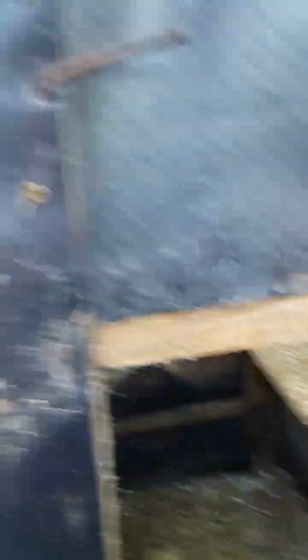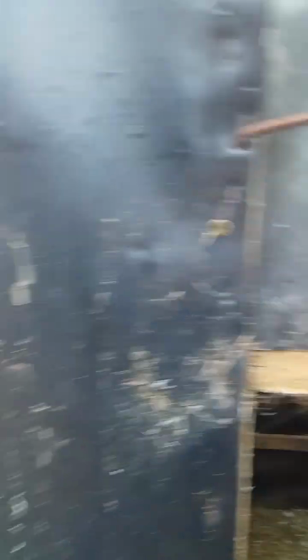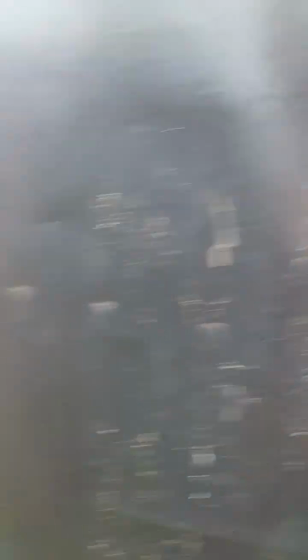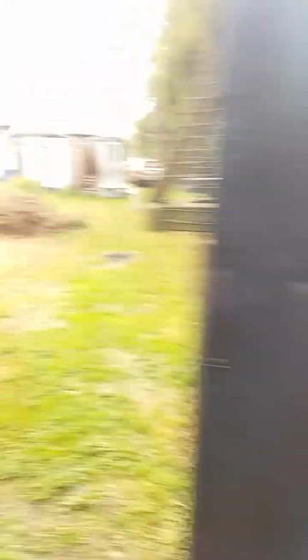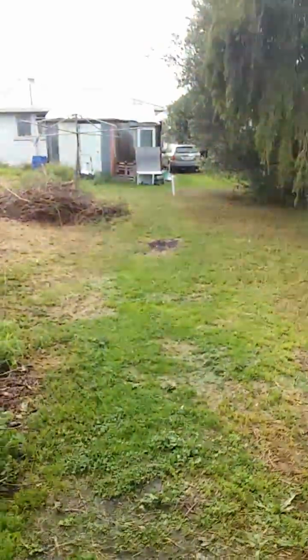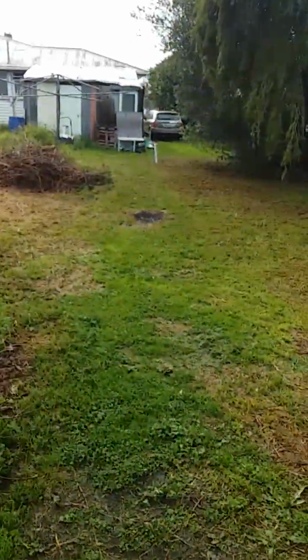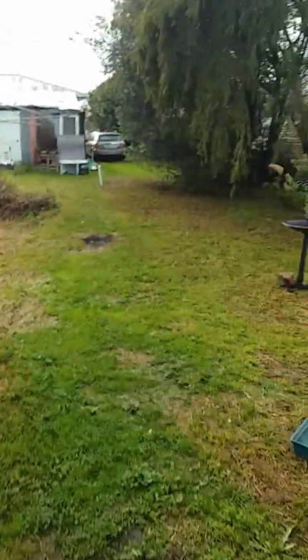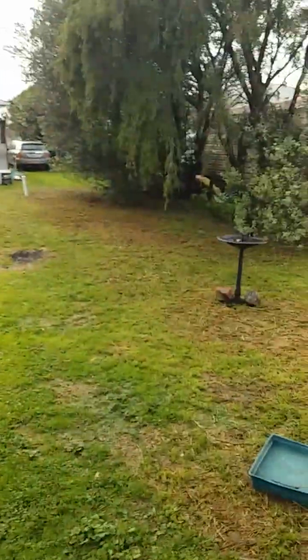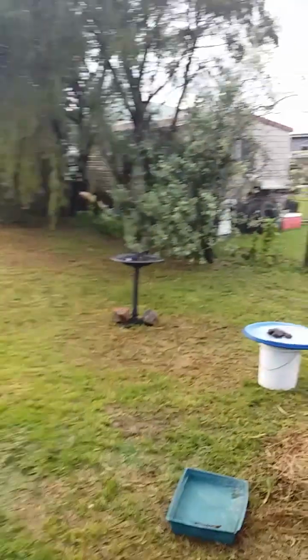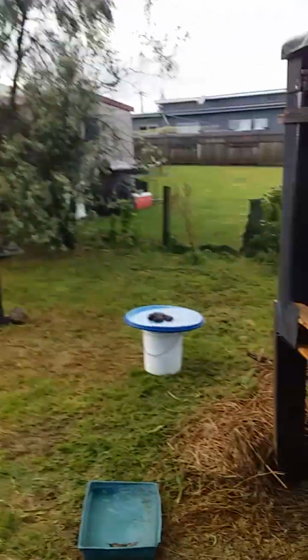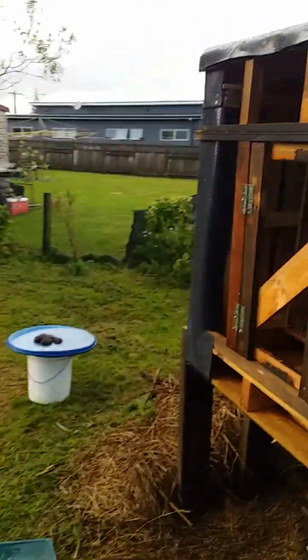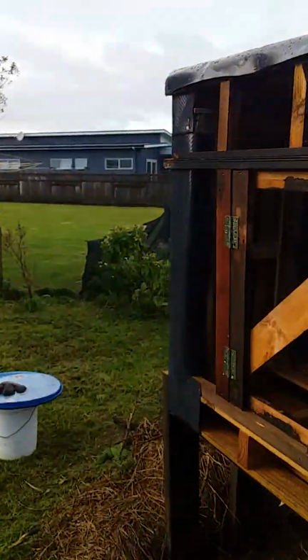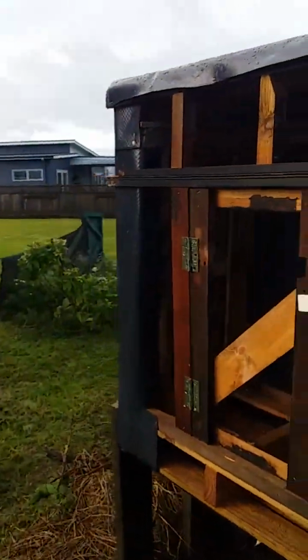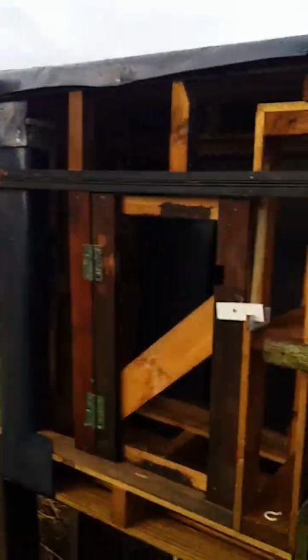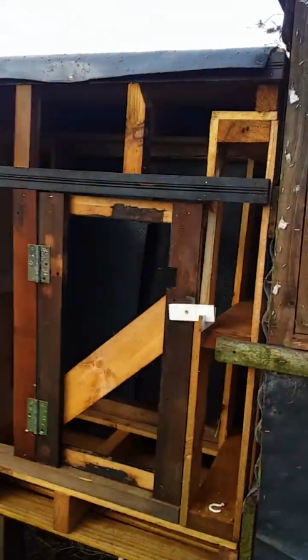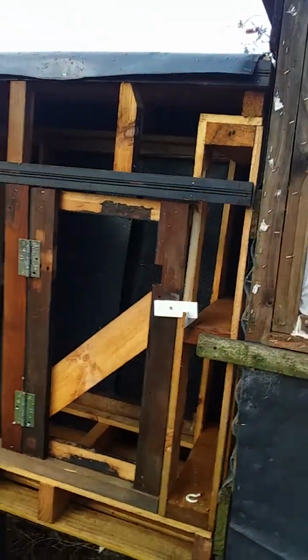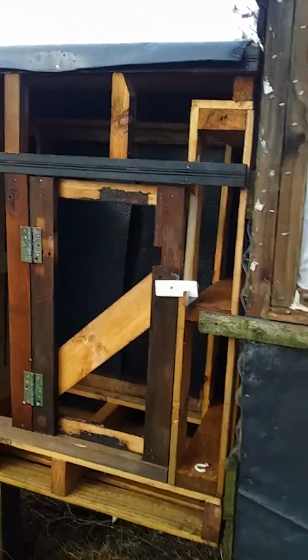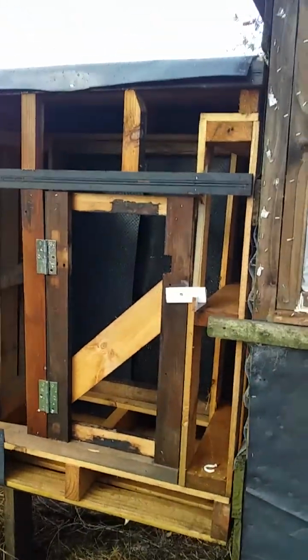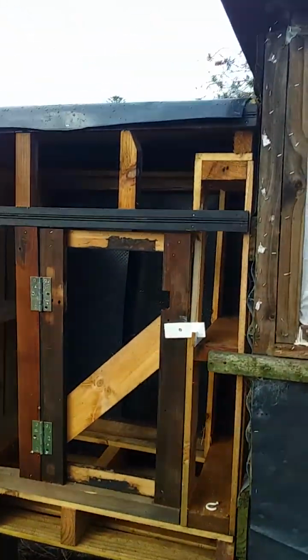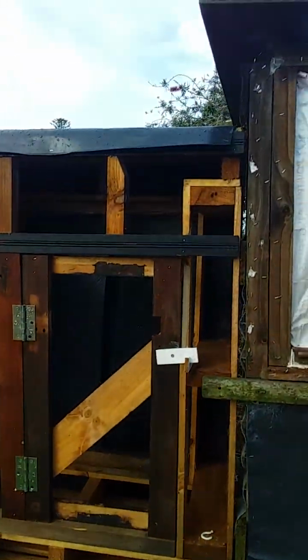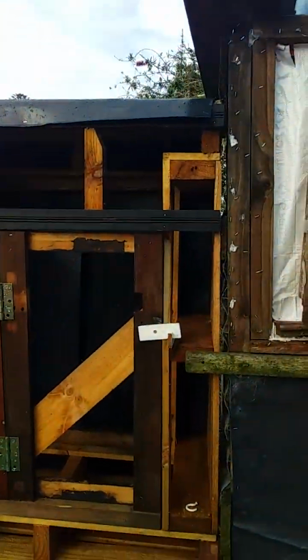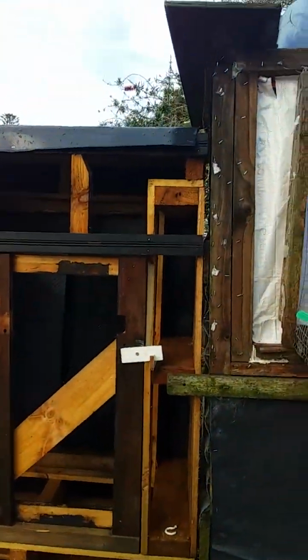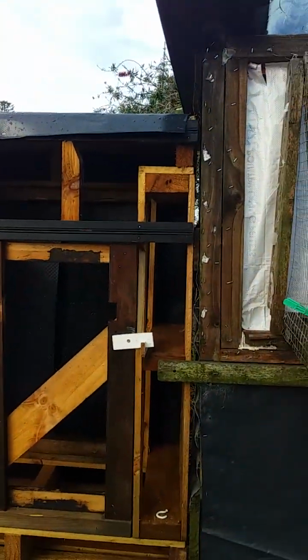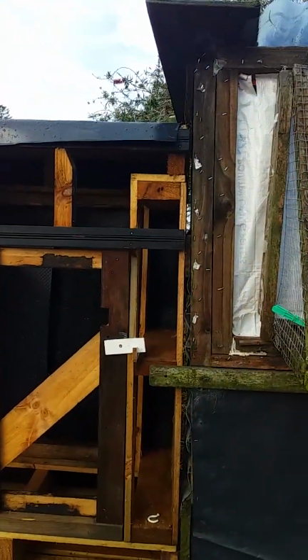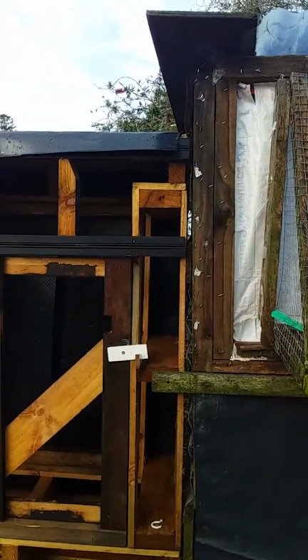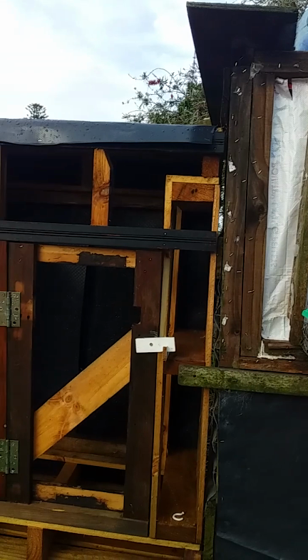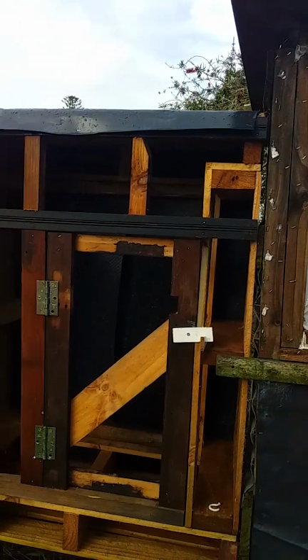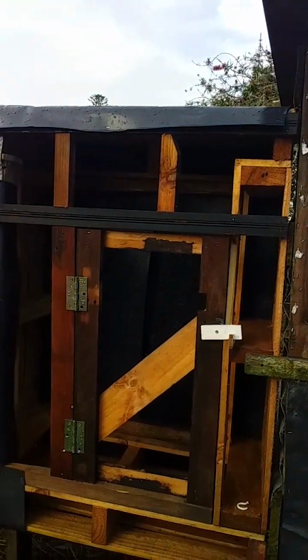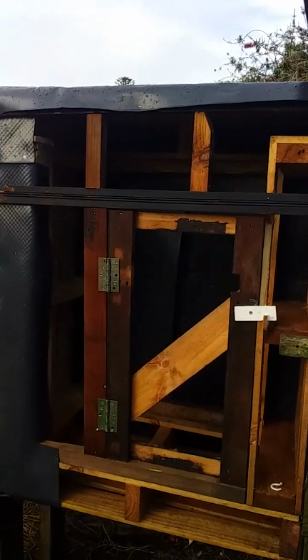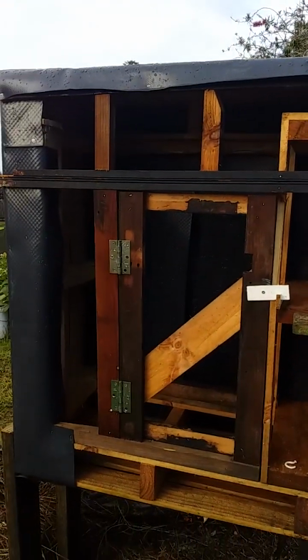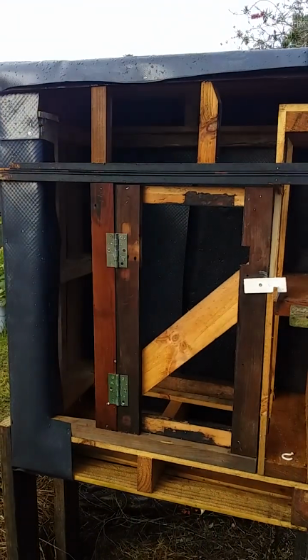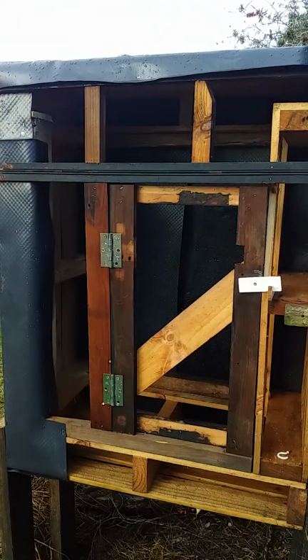After I get the cock birds in under this loft here, I'll have a bit more control on what's going on.